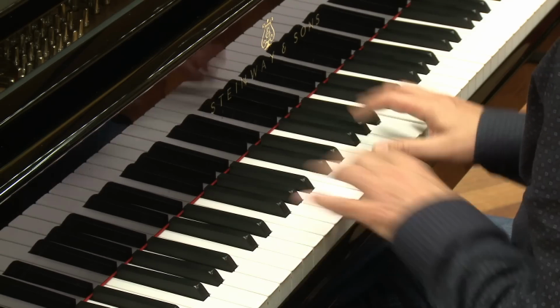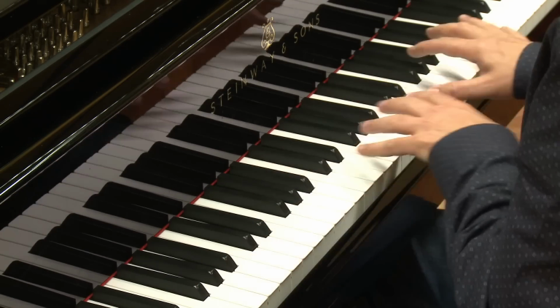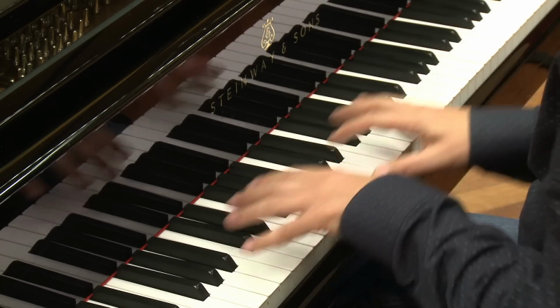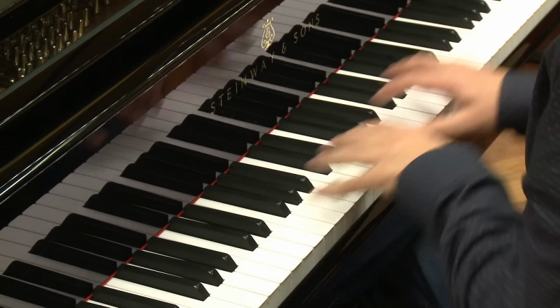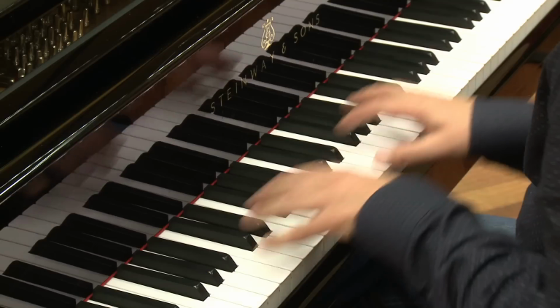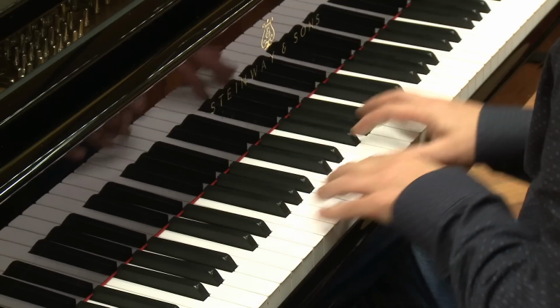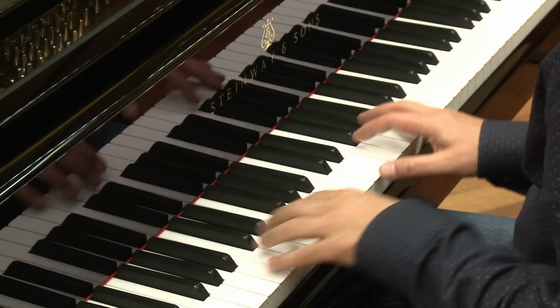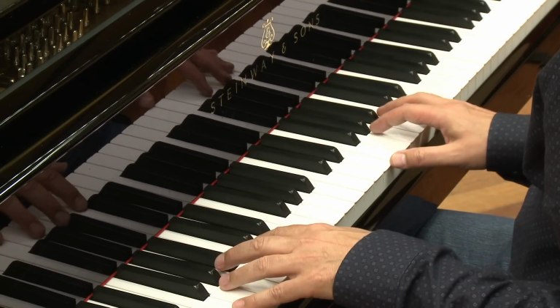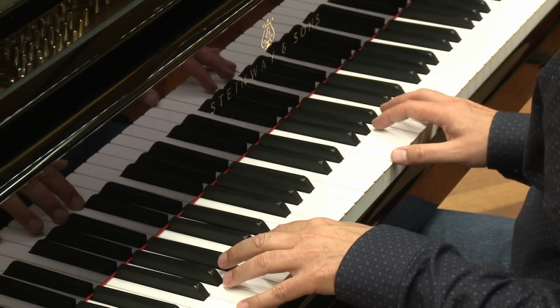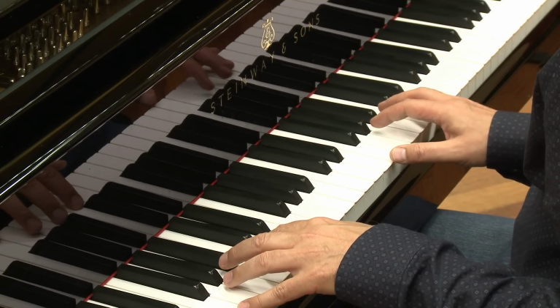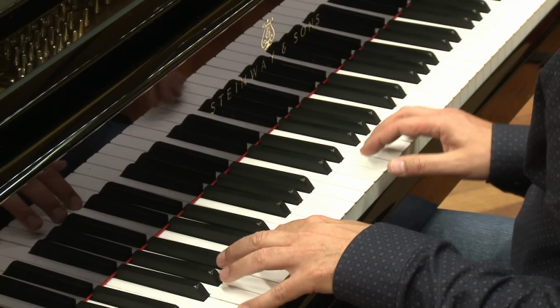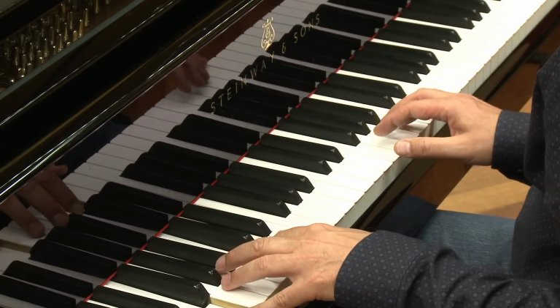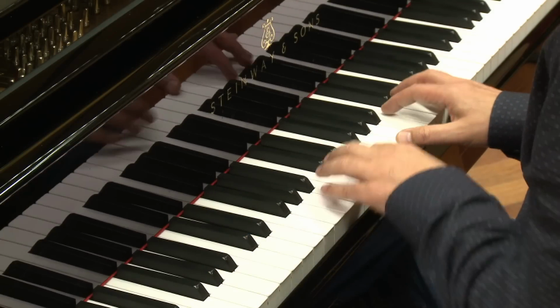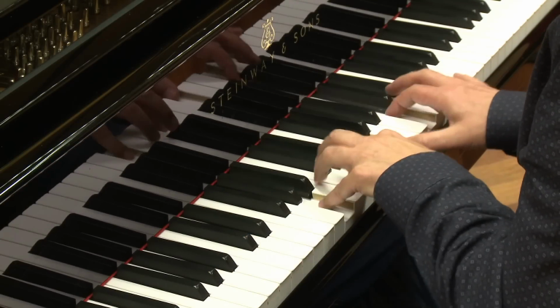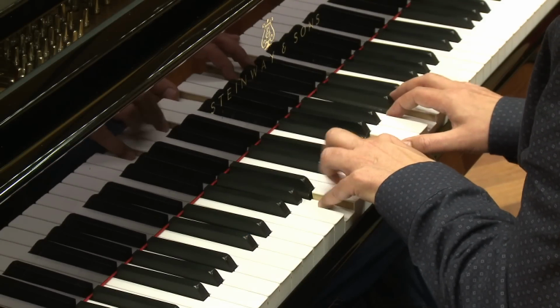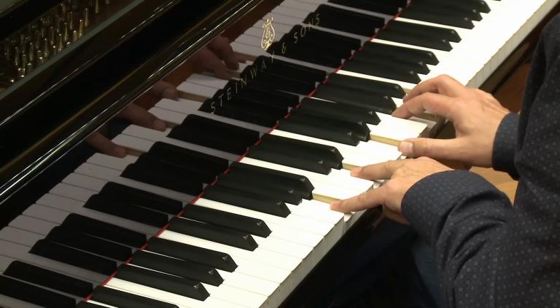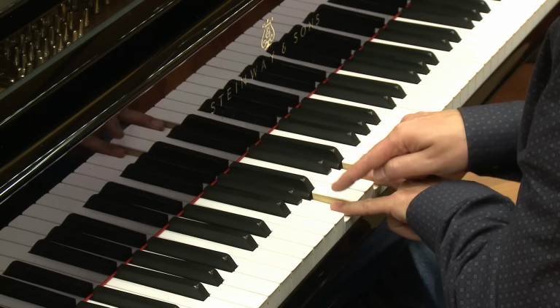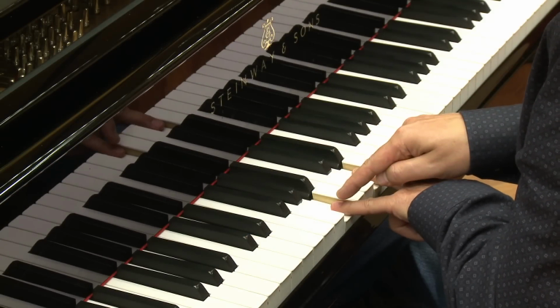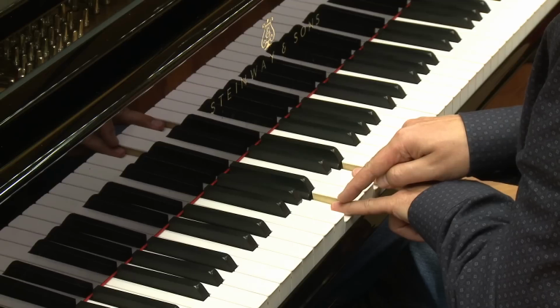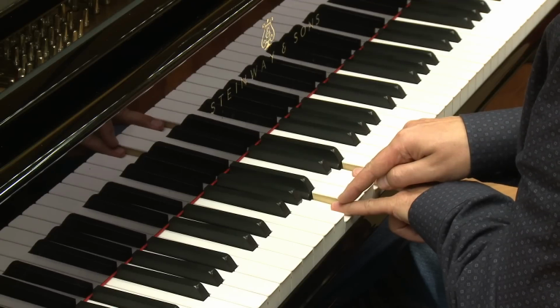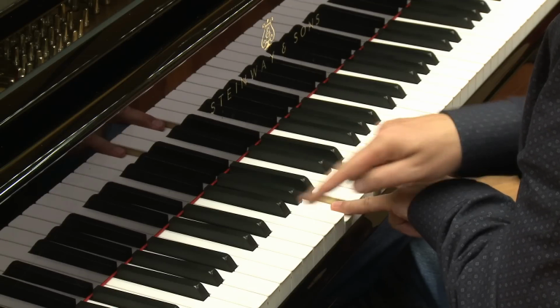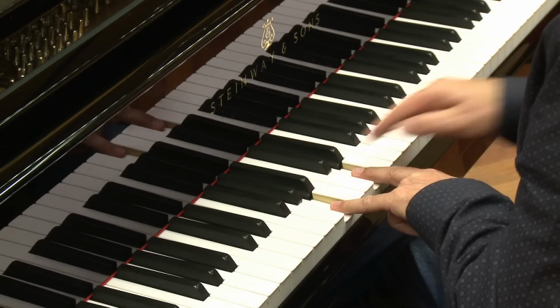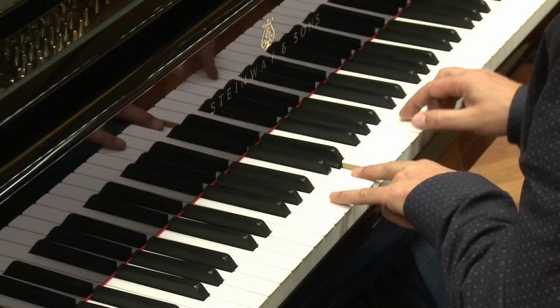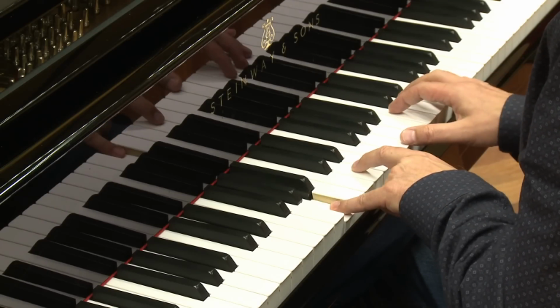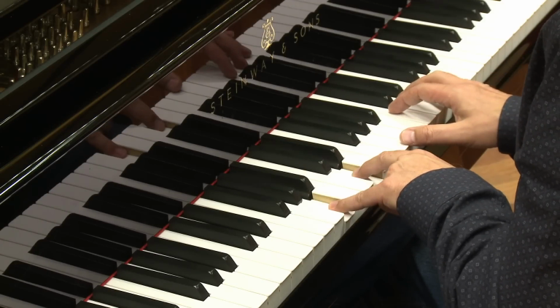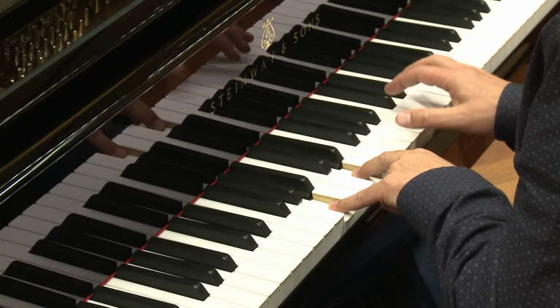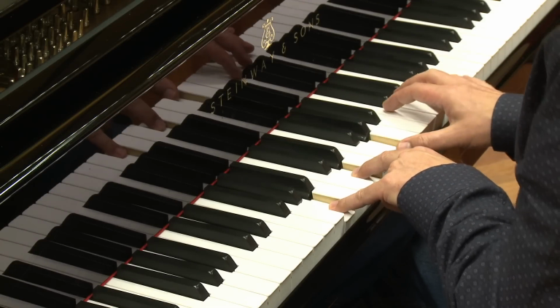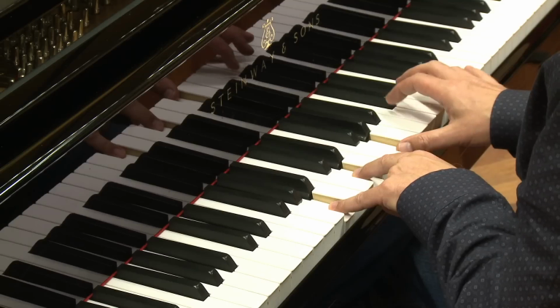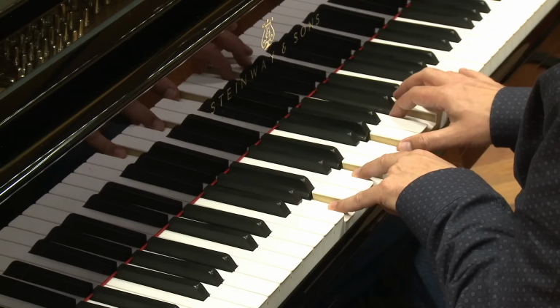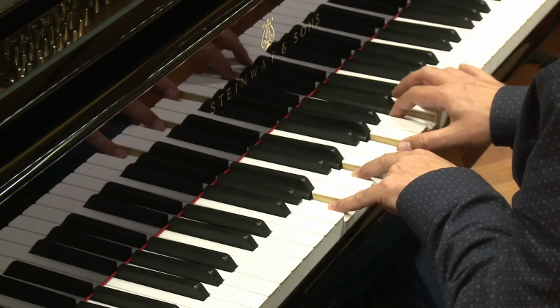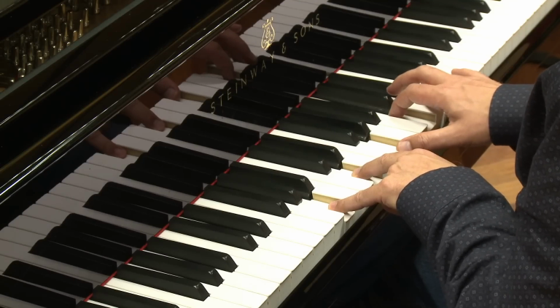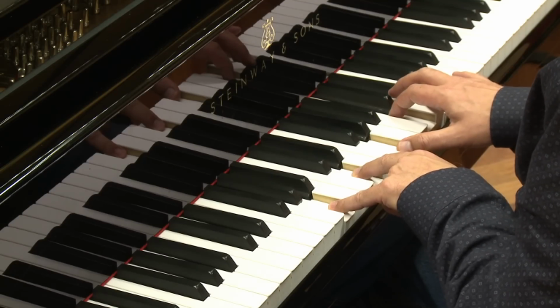That one you can also move around on the white keys. Same thing with an F in the bass, for instance. Then you start the voicing on an A — it's the third of F — a fourth, another fourth, another fourth, and a third.